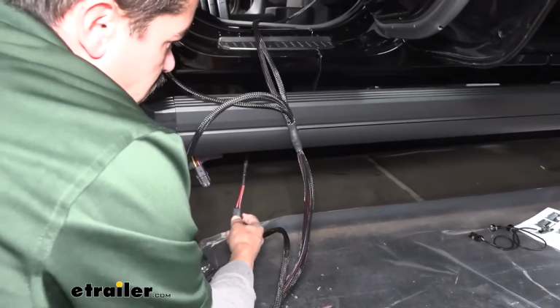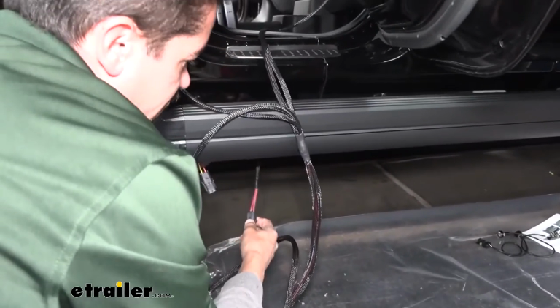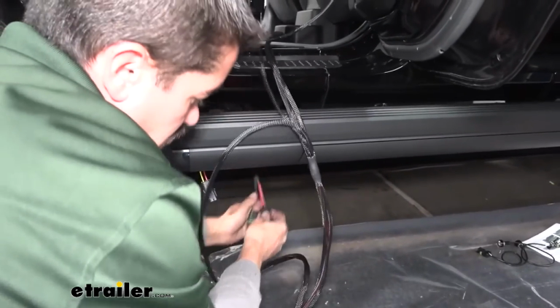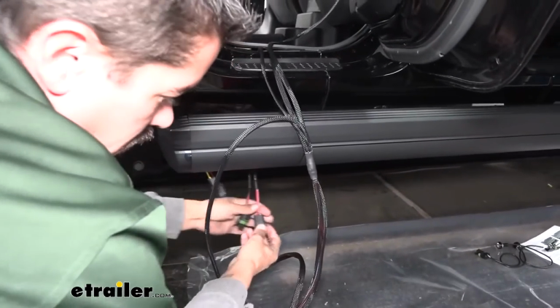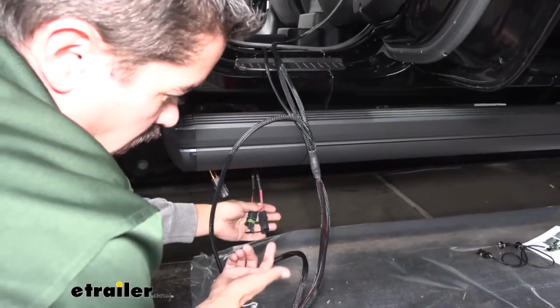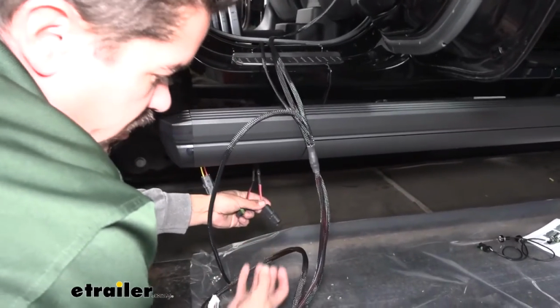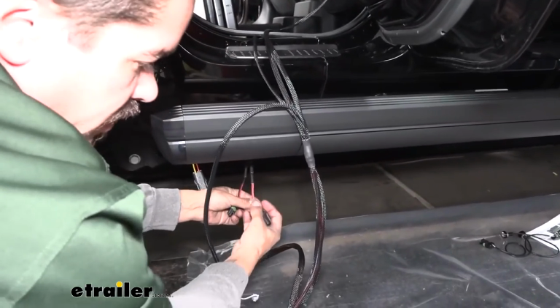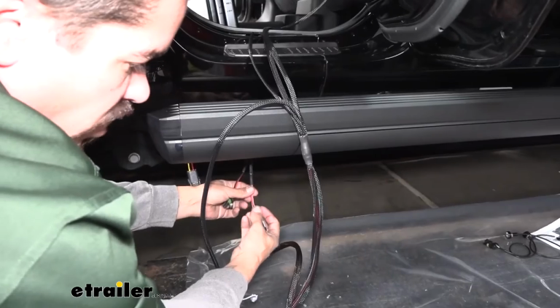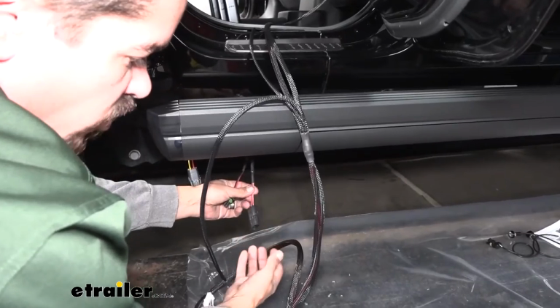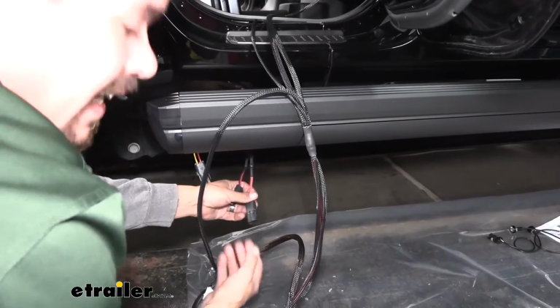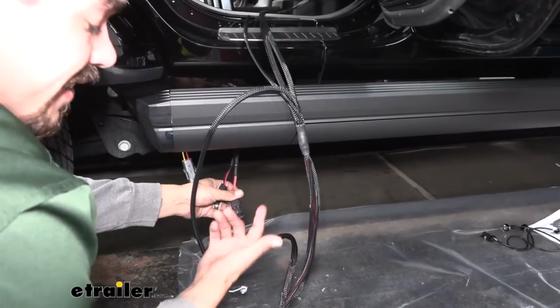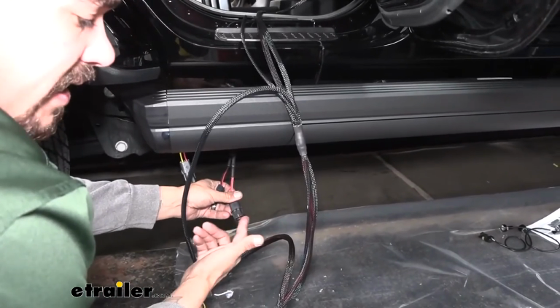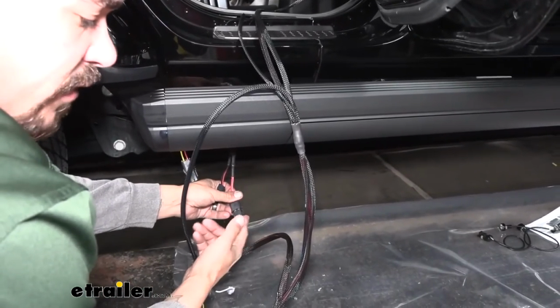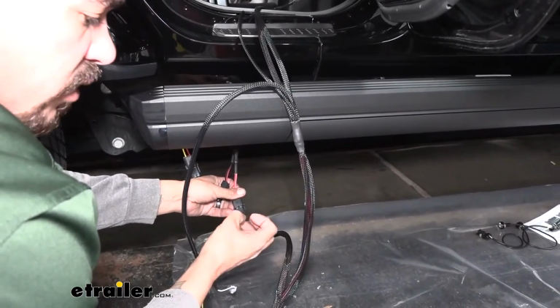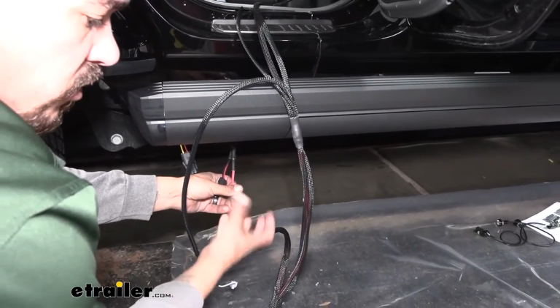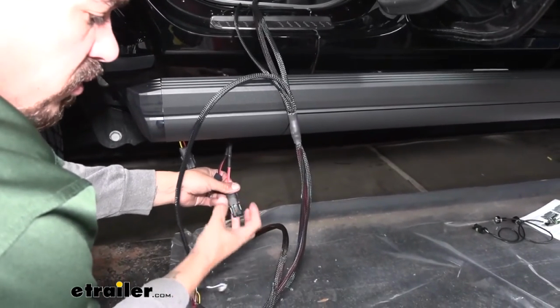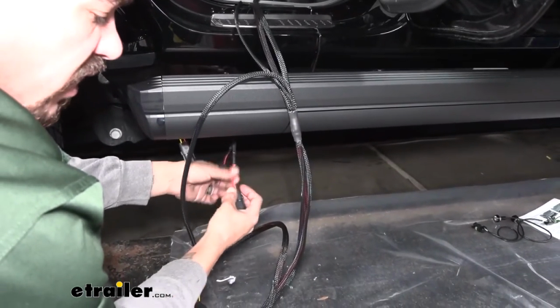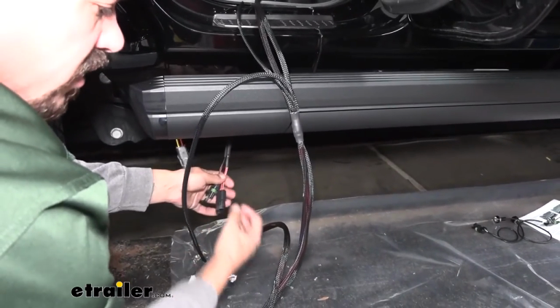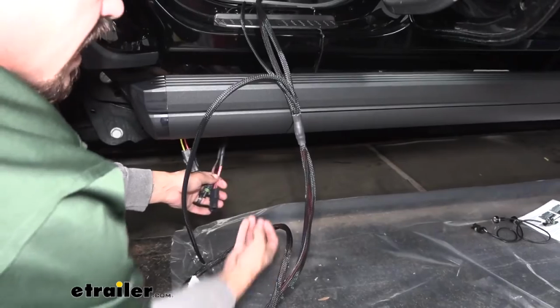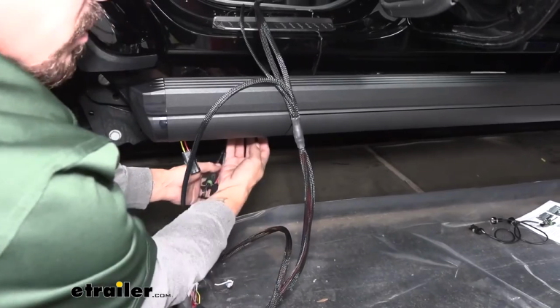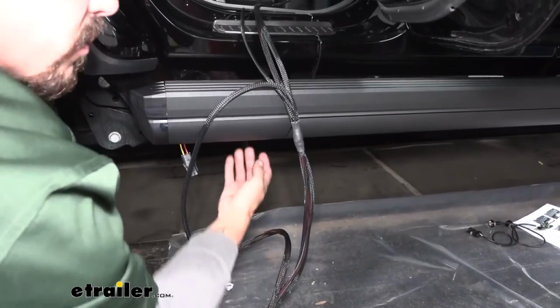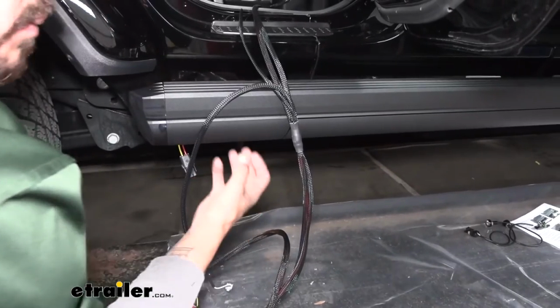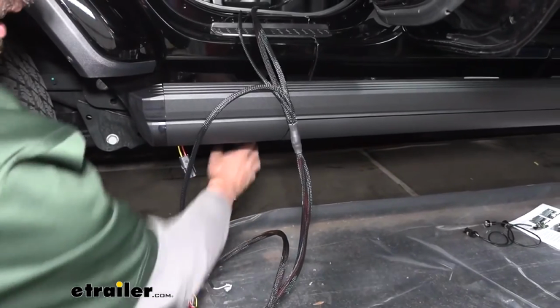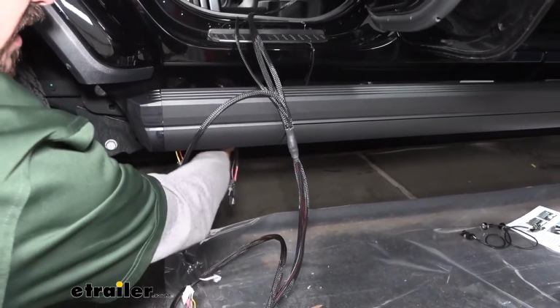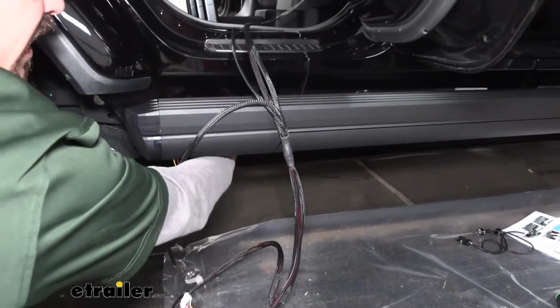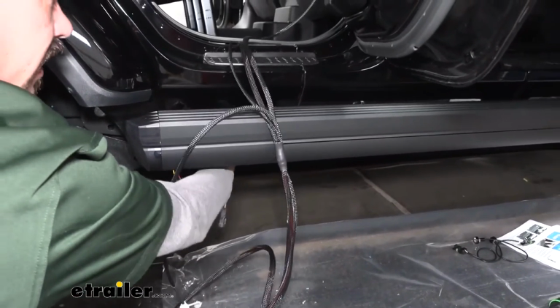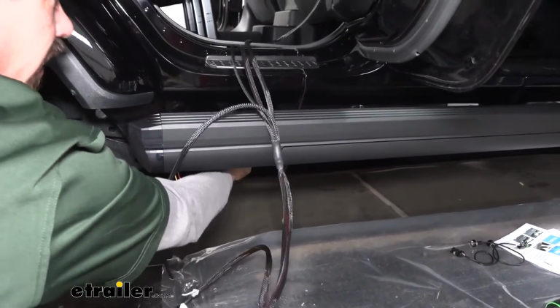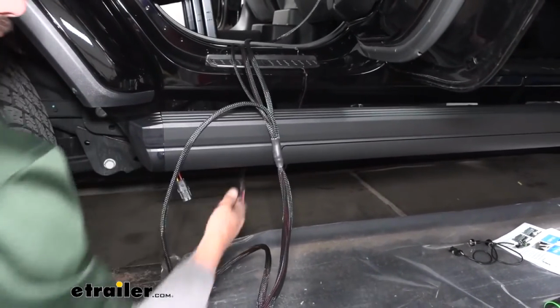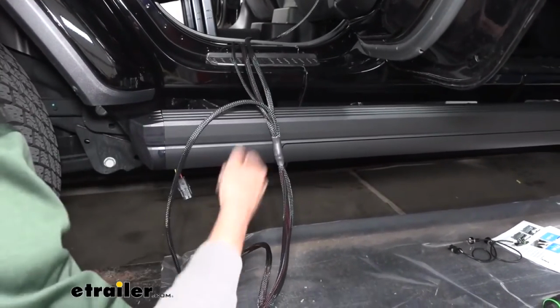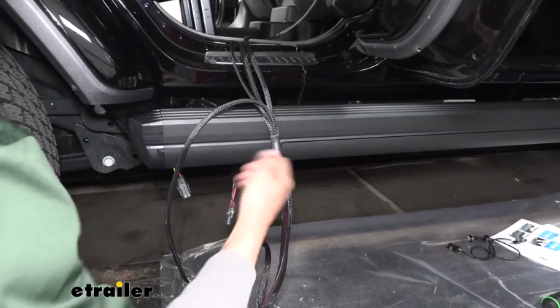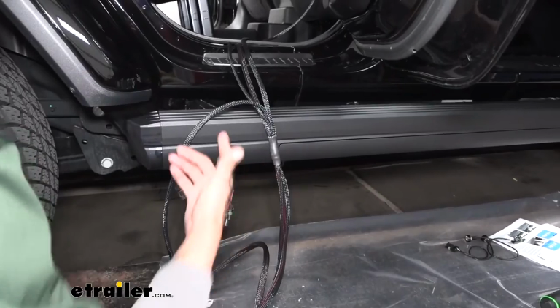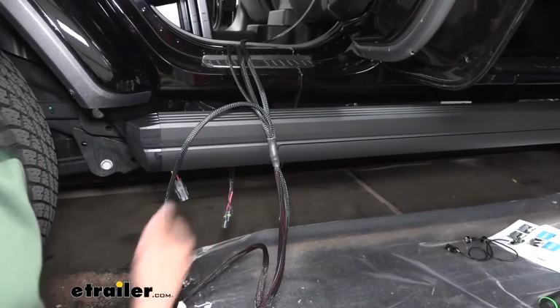From the inside of our Jeep, we're going to slide that rubber grommet over — it is going to be a tight fit but it's rubber, so it'll stretch over the connectors. Then just push it in place and make sure it locks in so it's not going to come out no matter how much we pull or tug on the wiring.